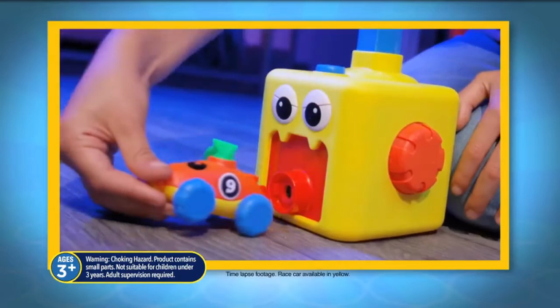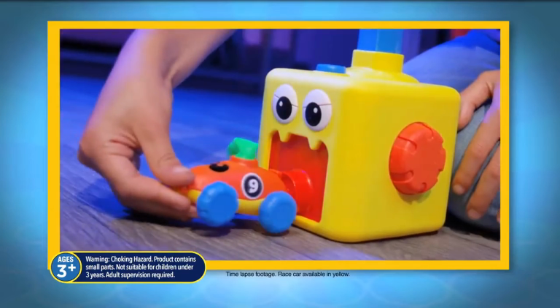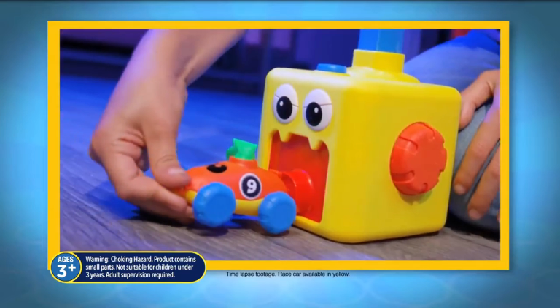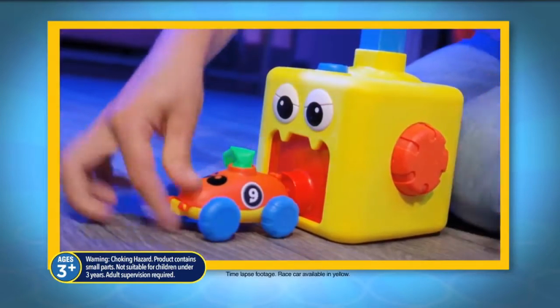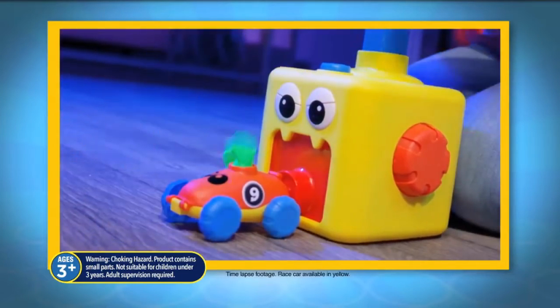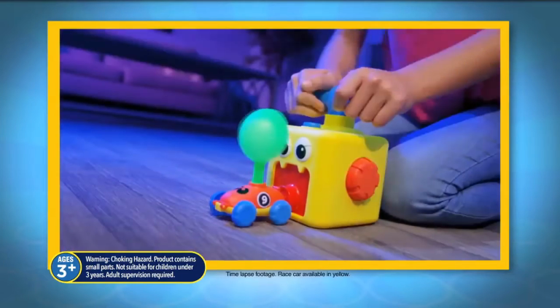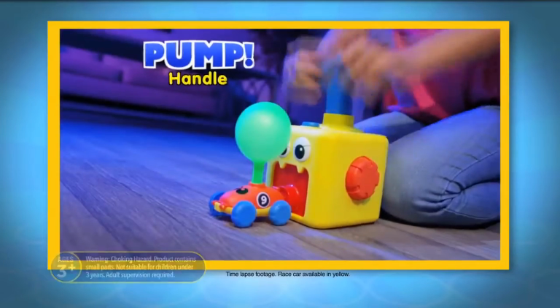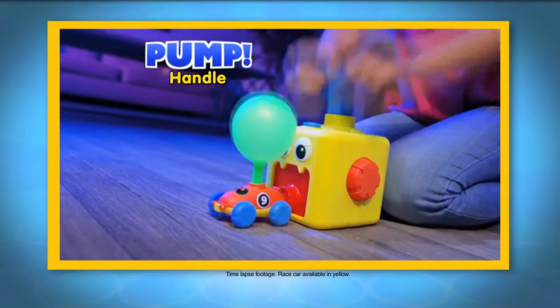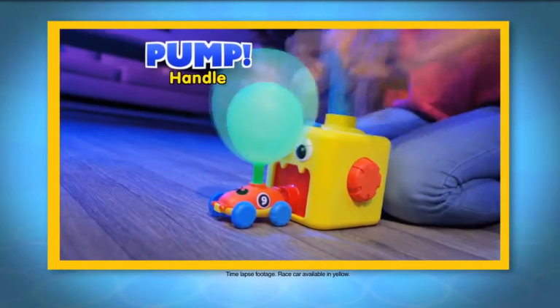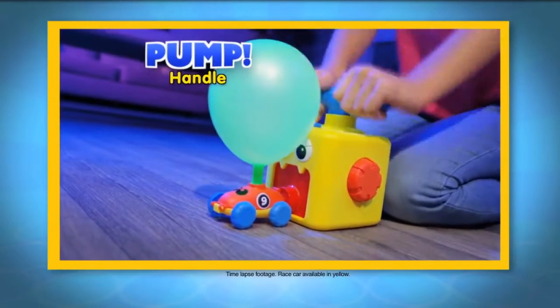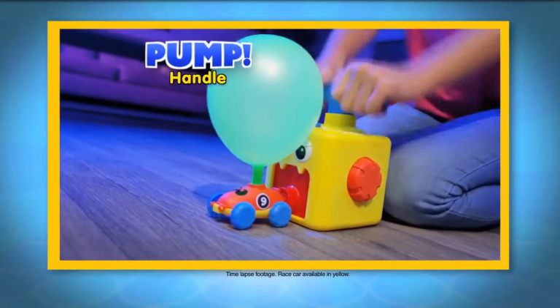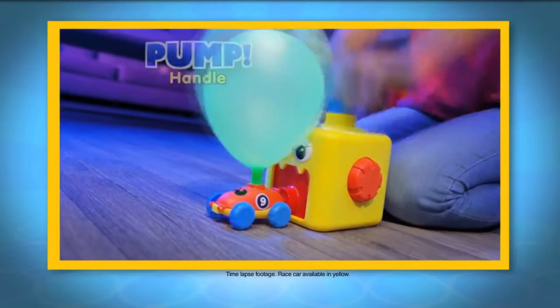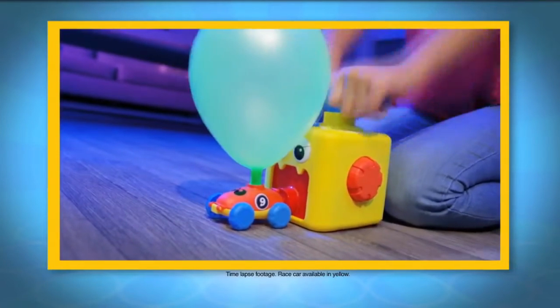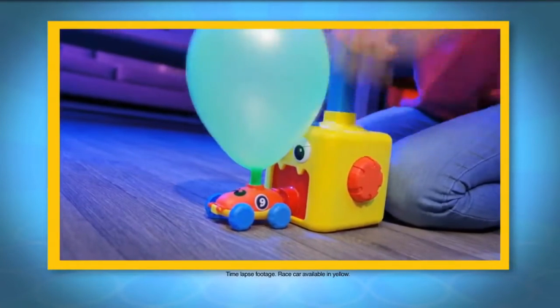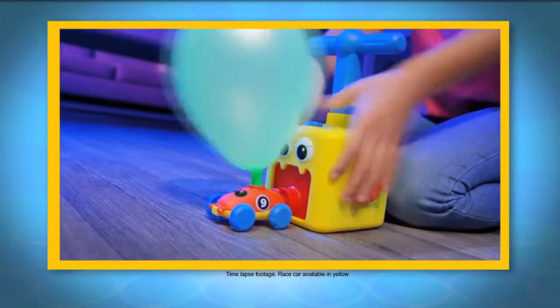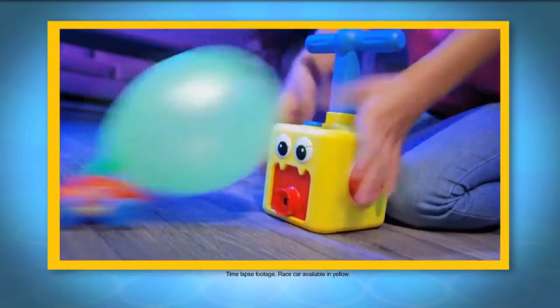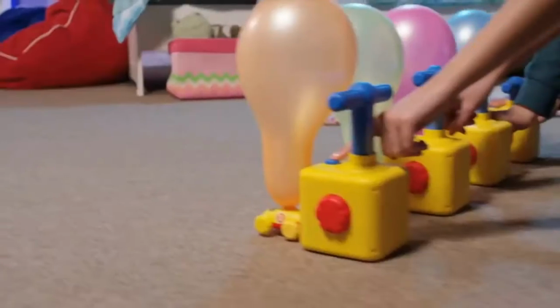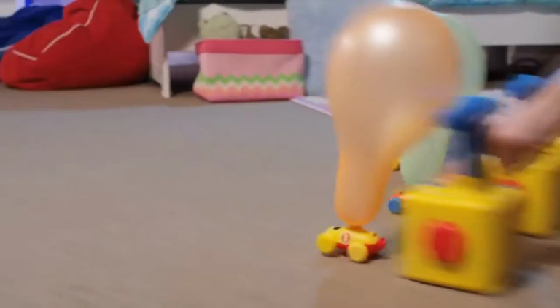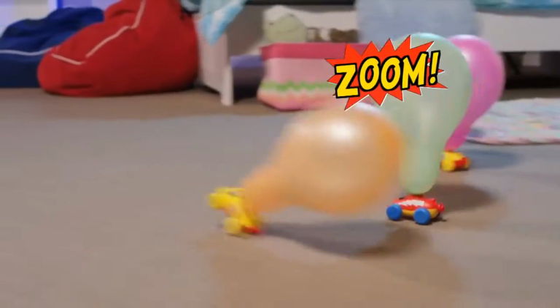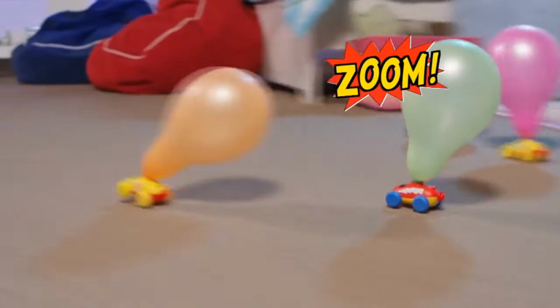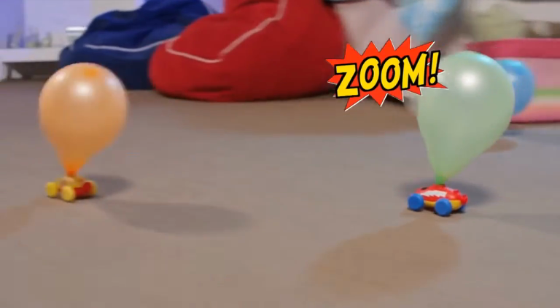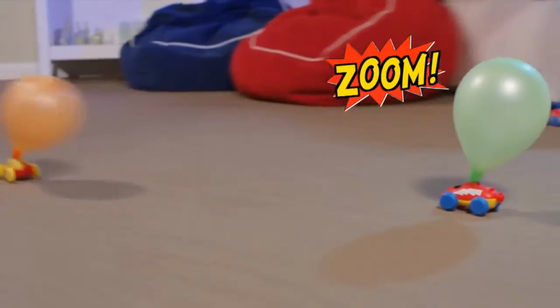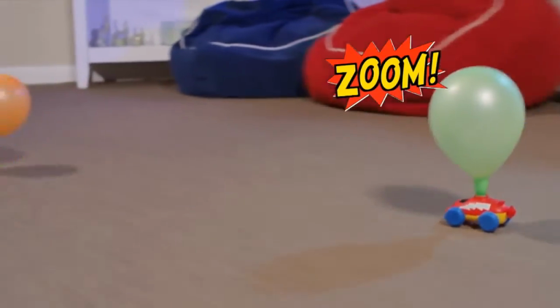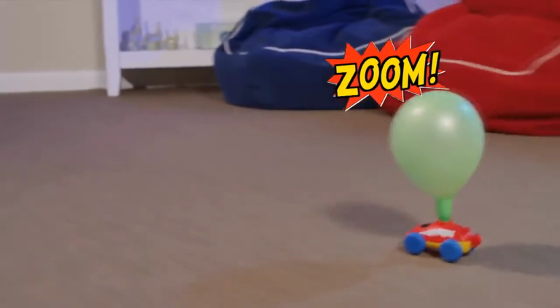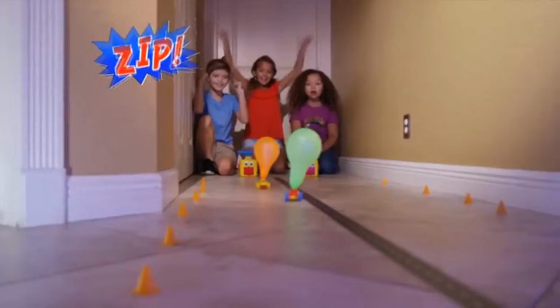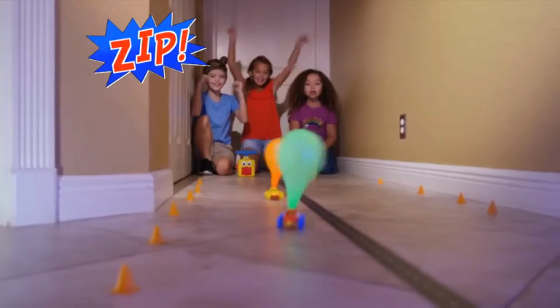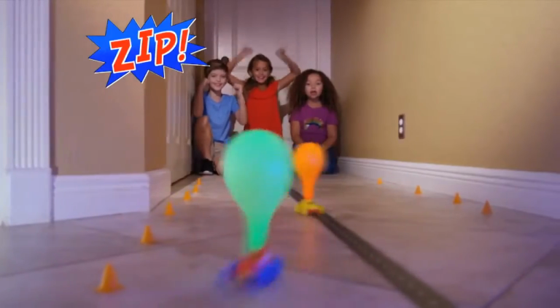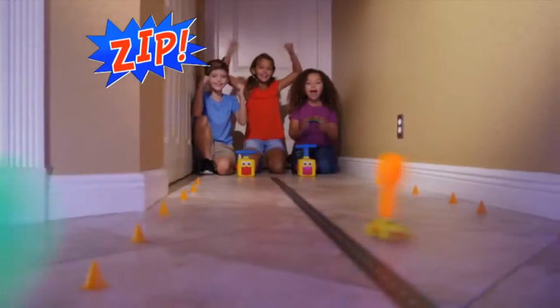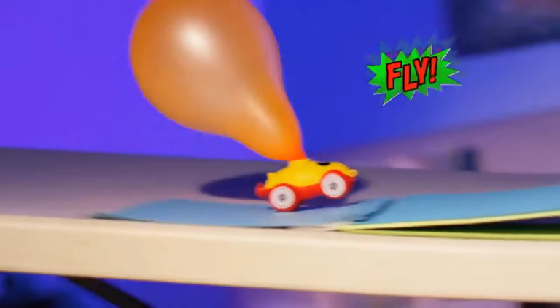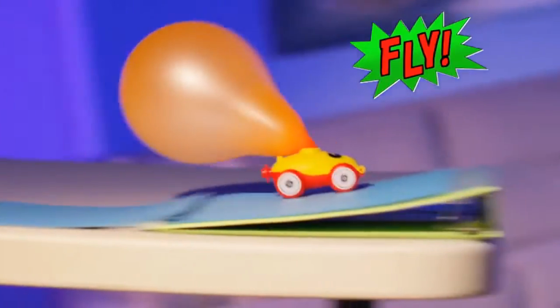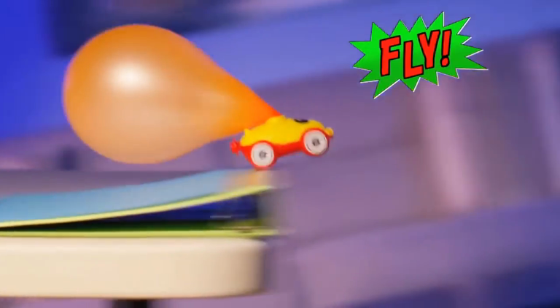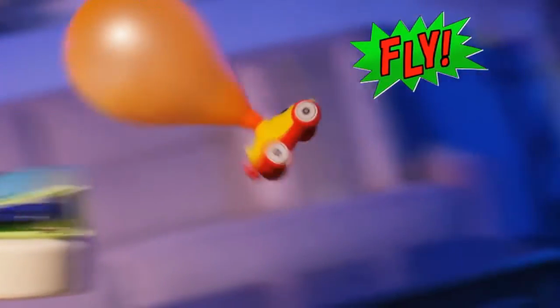It's easy. Just attach the race car, pump the air handle, and in seconds you're ready to race. Now press go and zoom around your room. Zip down the hall or fly high into the sky.